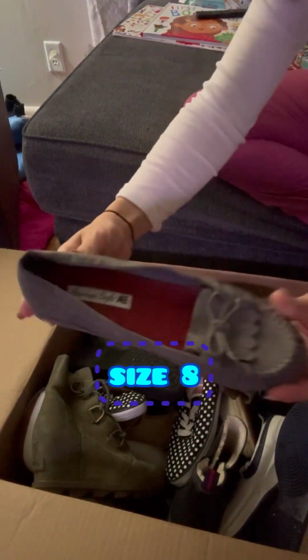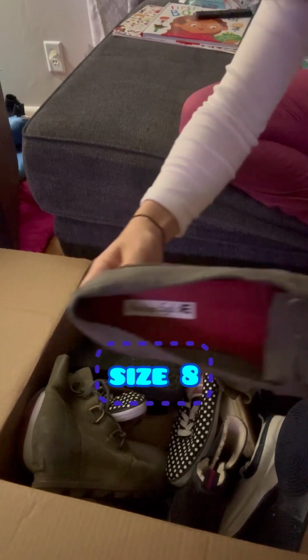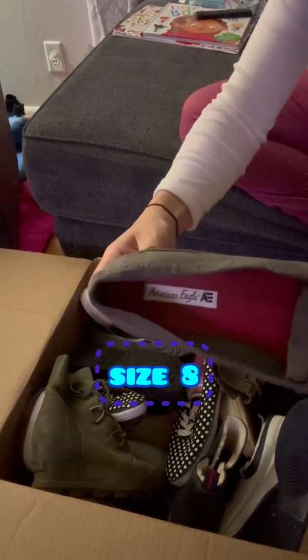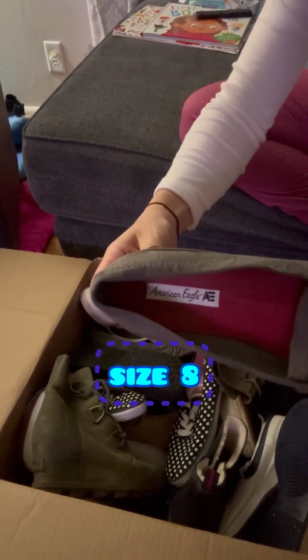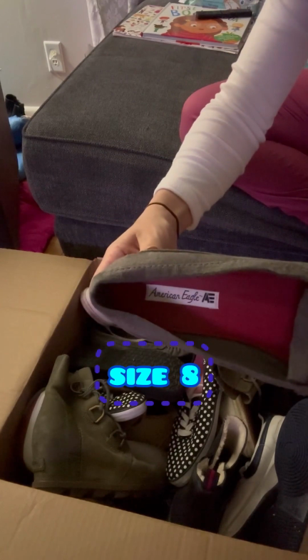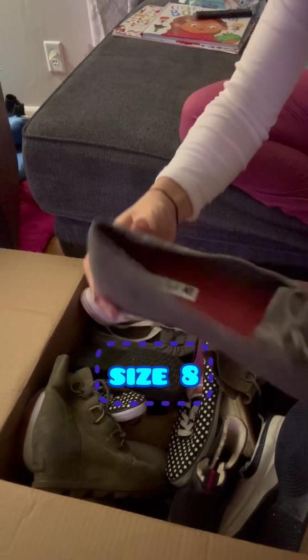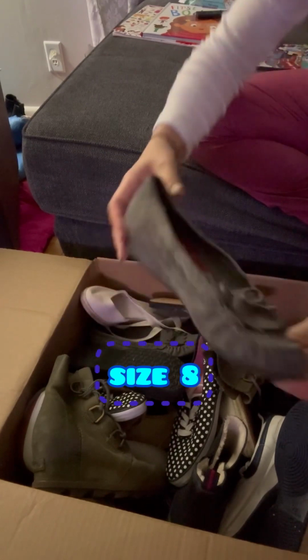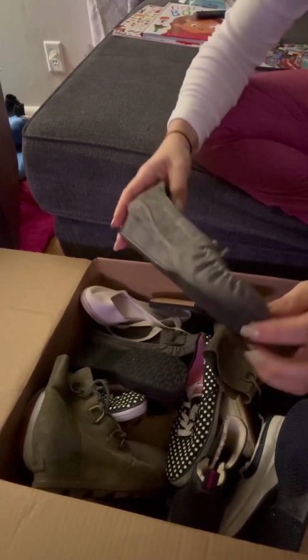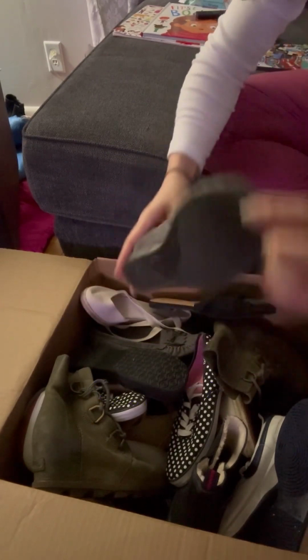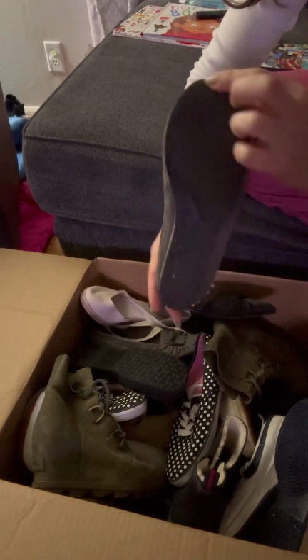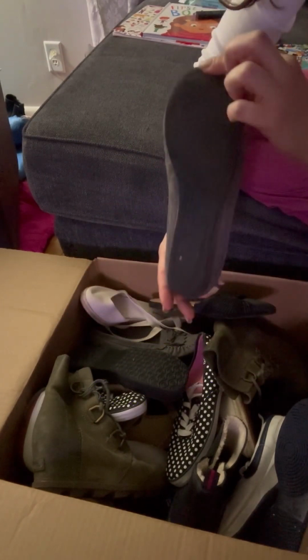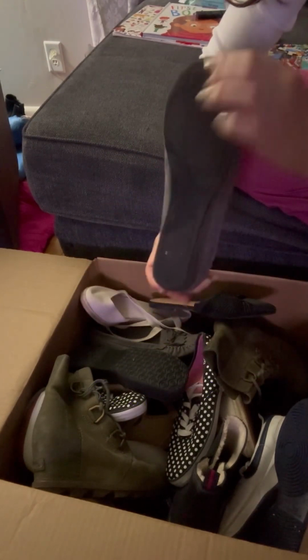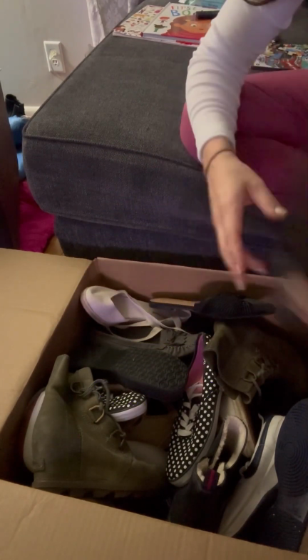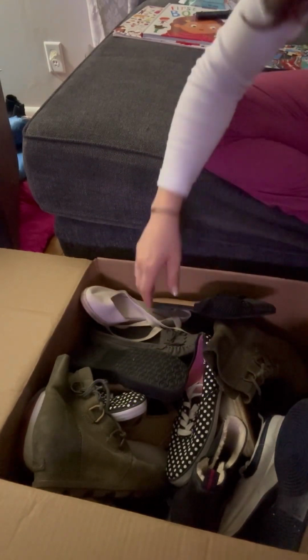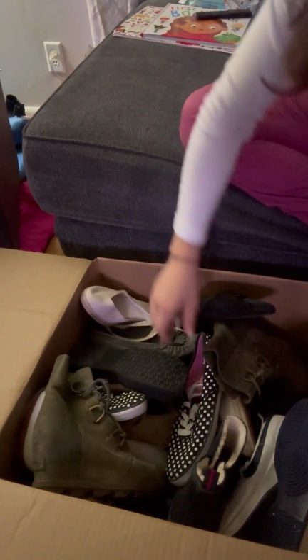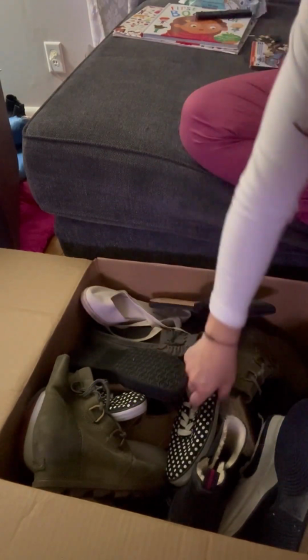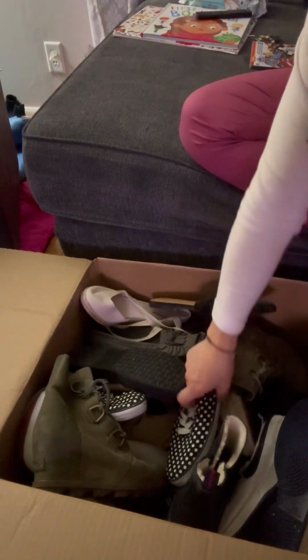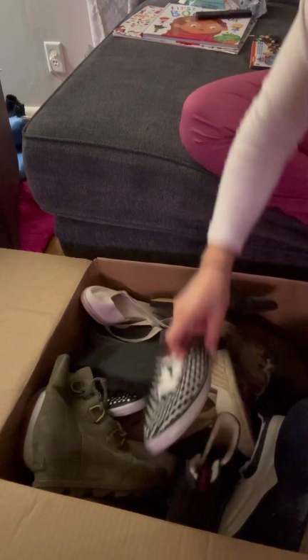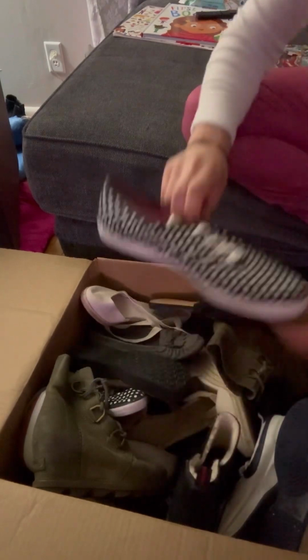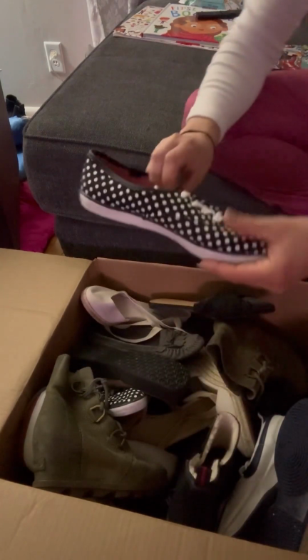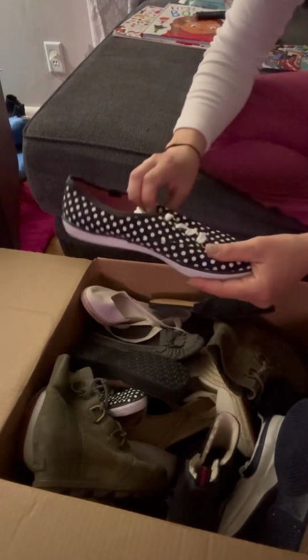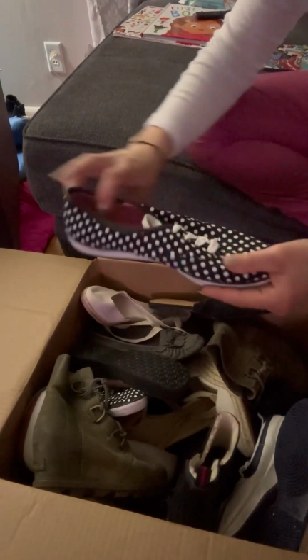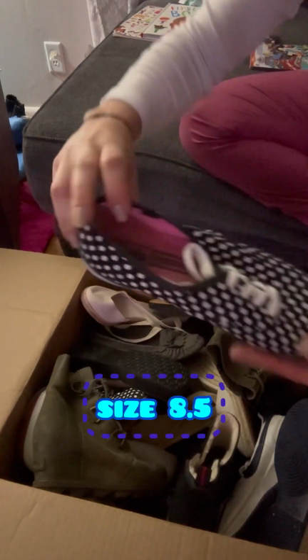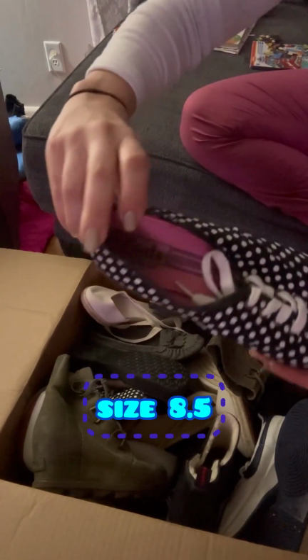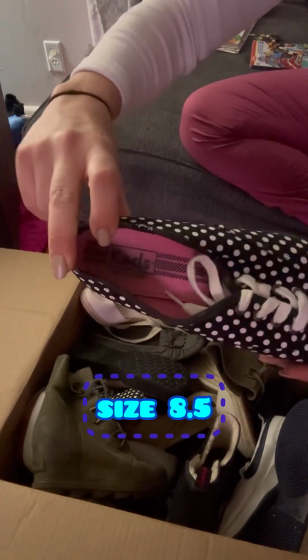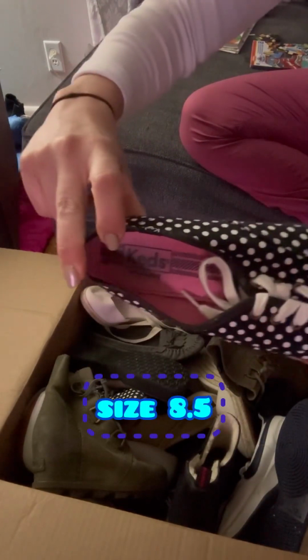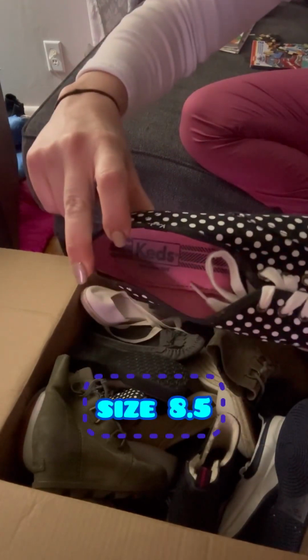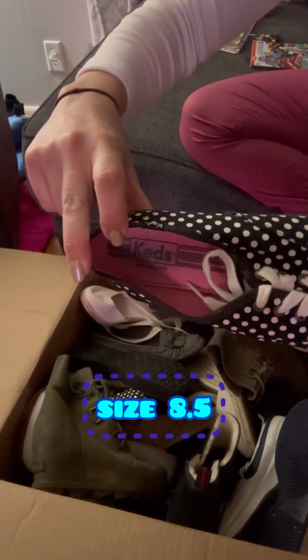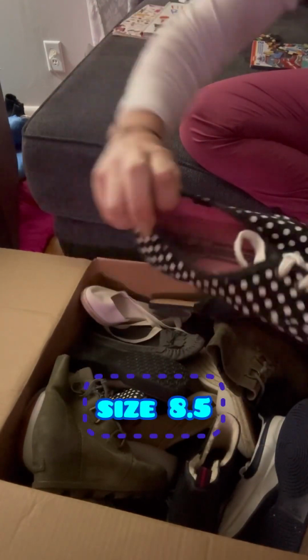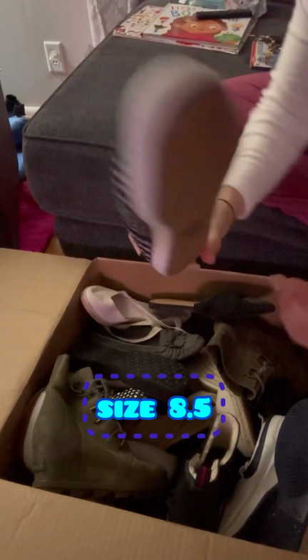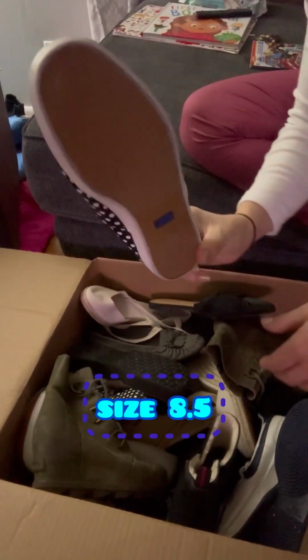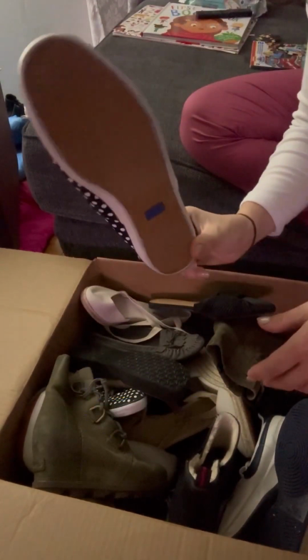These American Eagle shoes — more than likely I'll just be selling them in a garage sale. It's not really something that resells great. The same with these Keds. I don't really have a whole lot of luck with Keds.